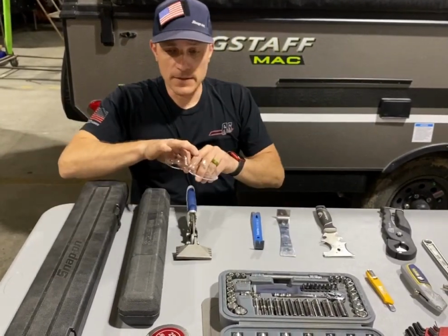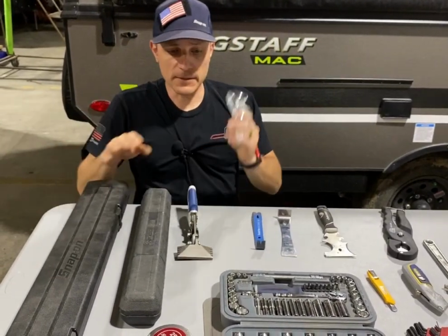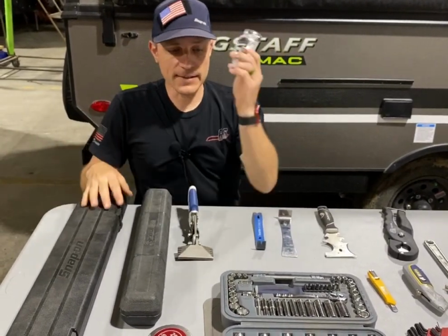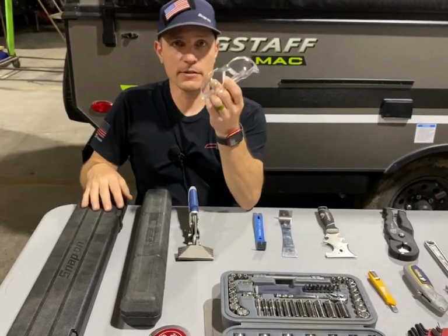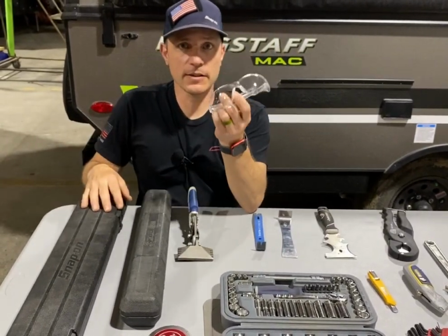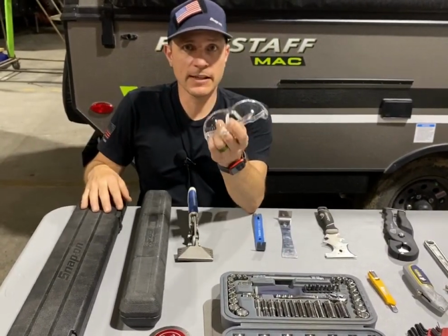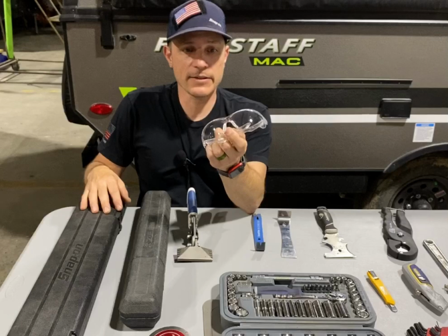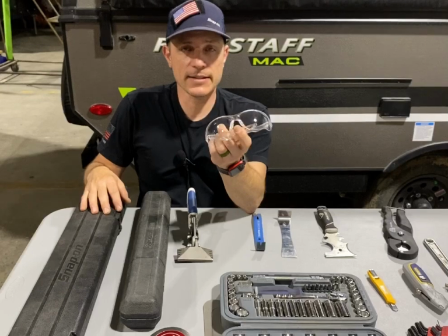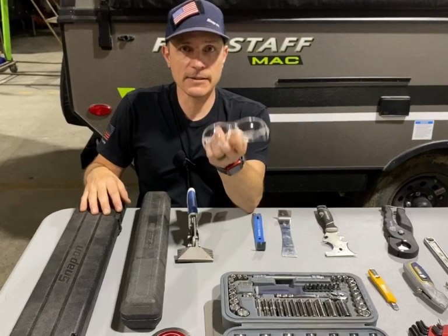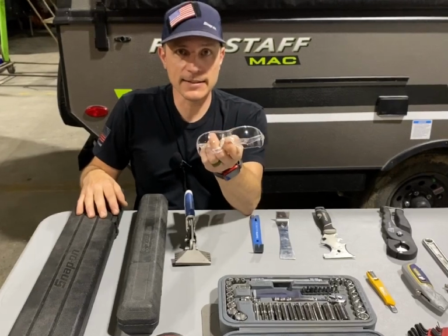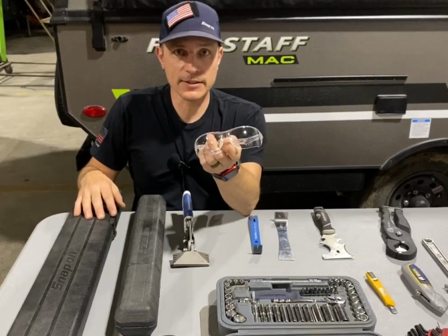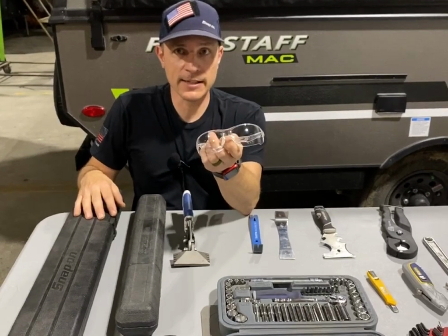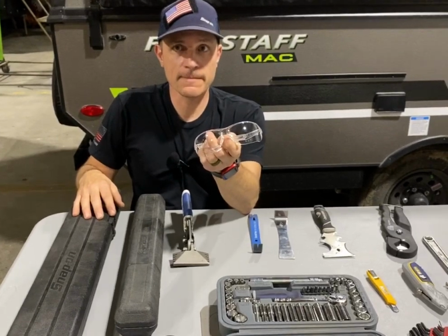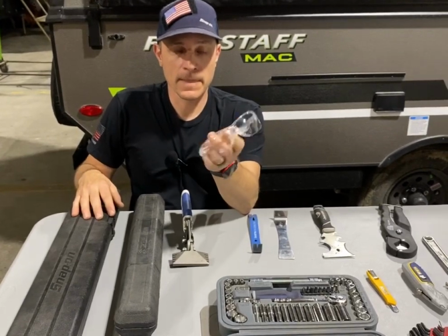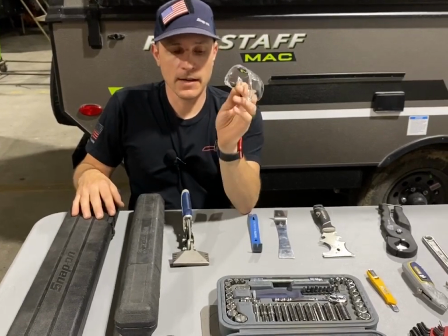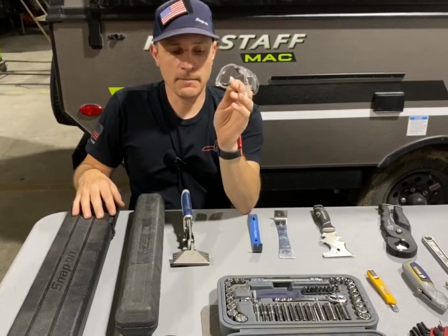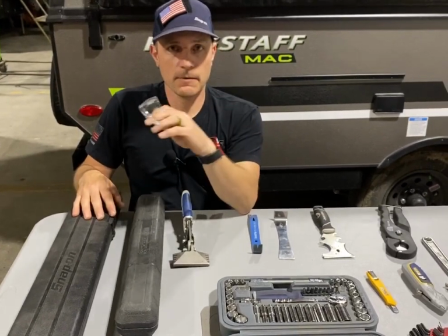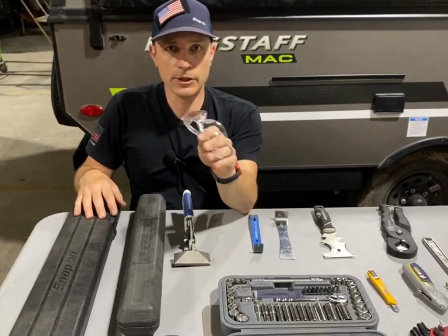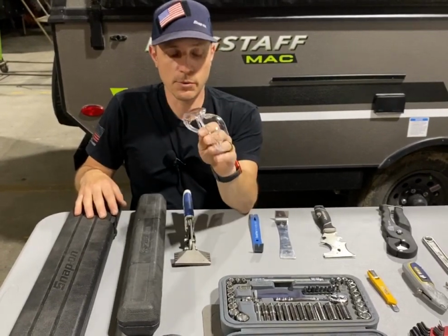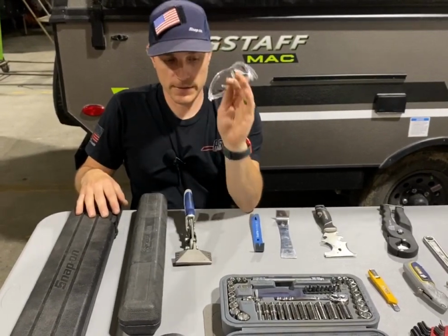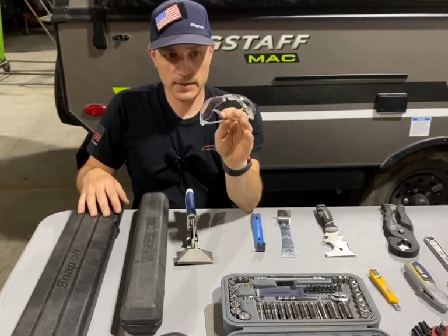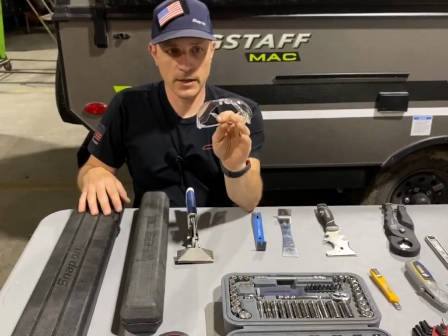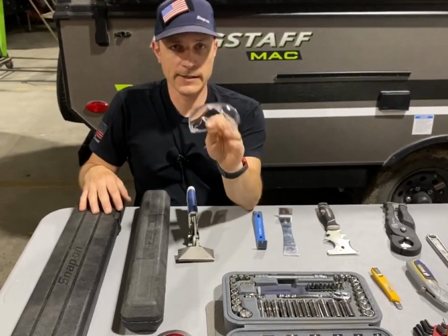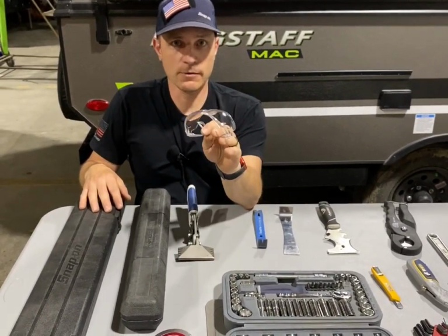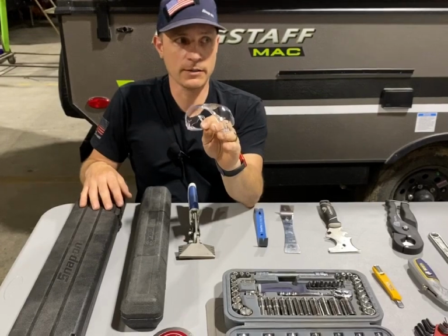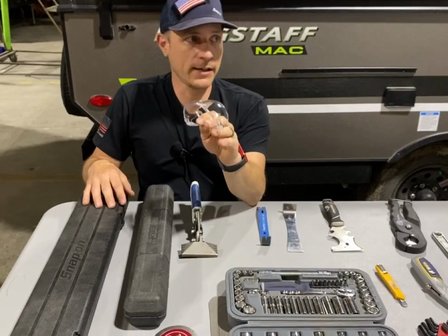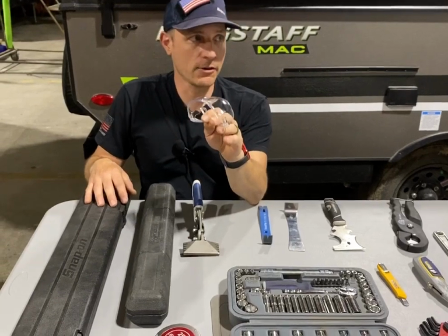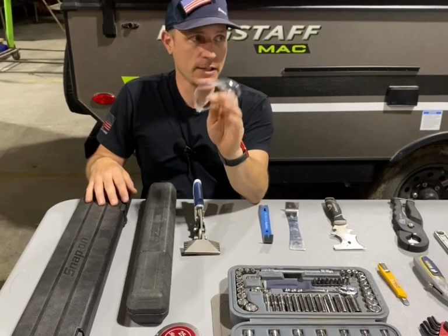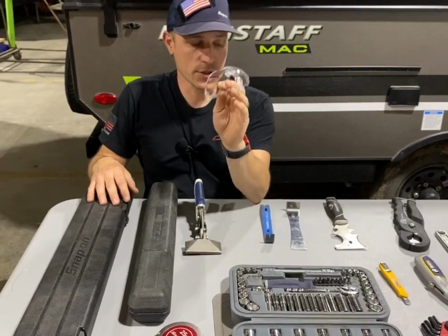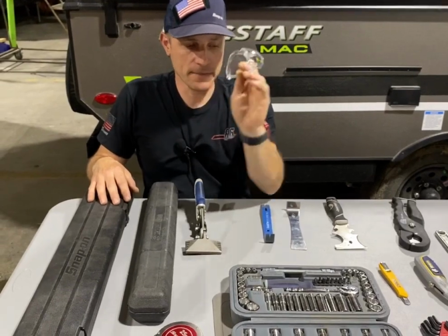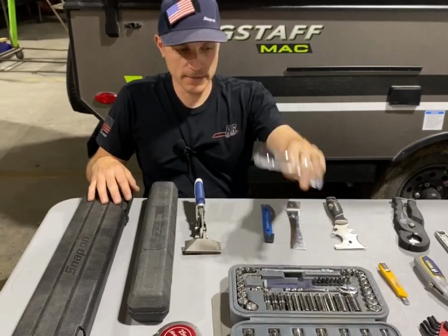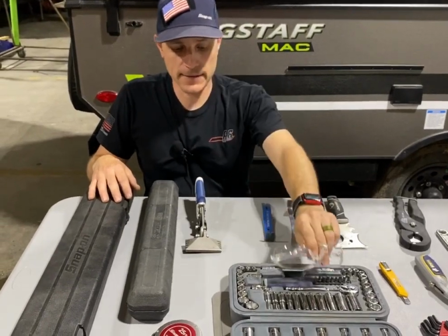Safety glasses — always a good thing to have a set on hand. Really important. Anytime you're working around an RV, you should have safety glasses.